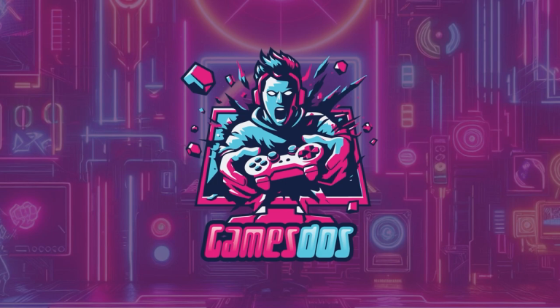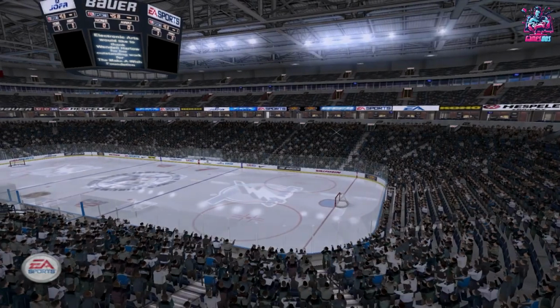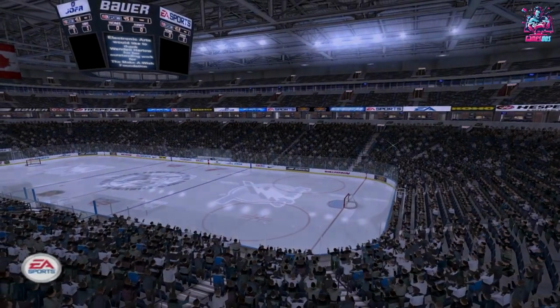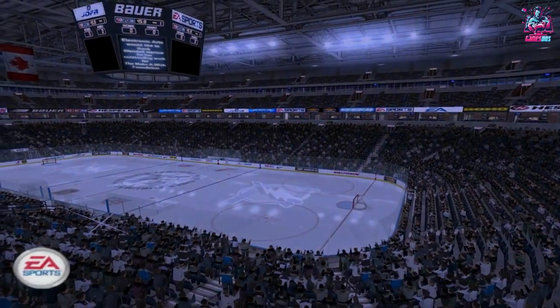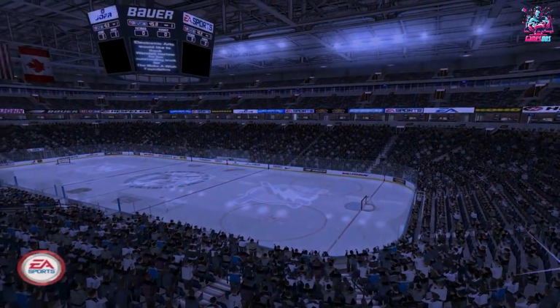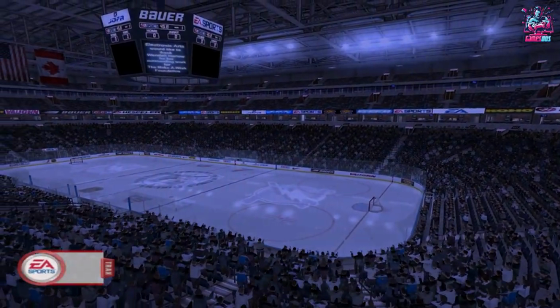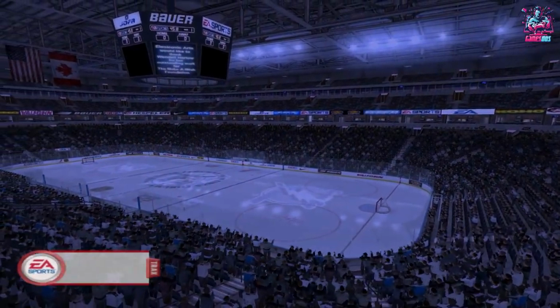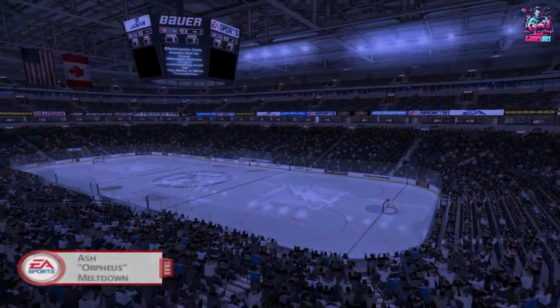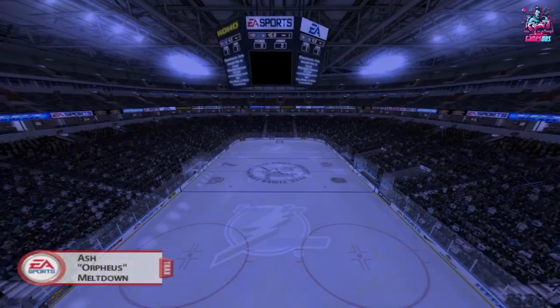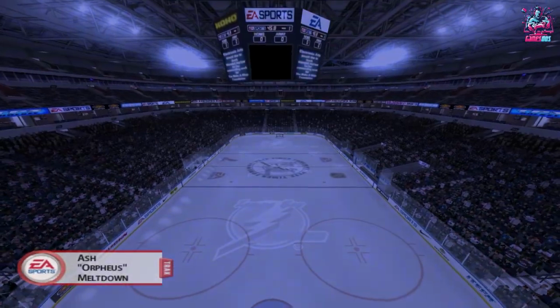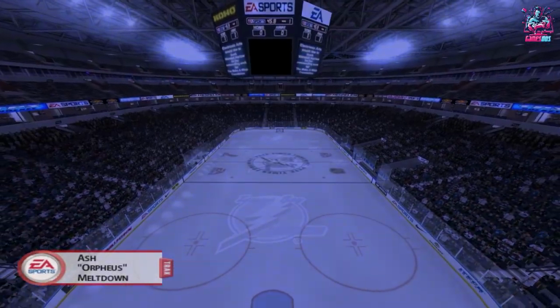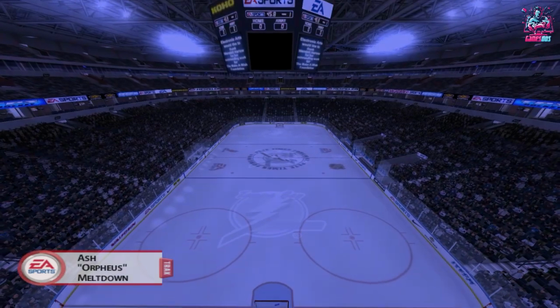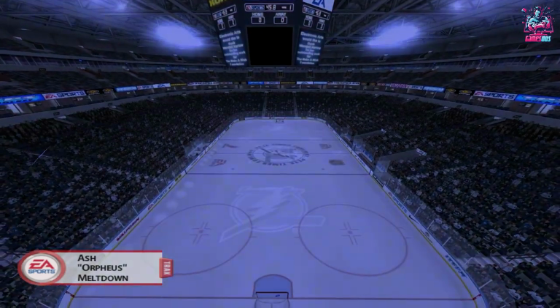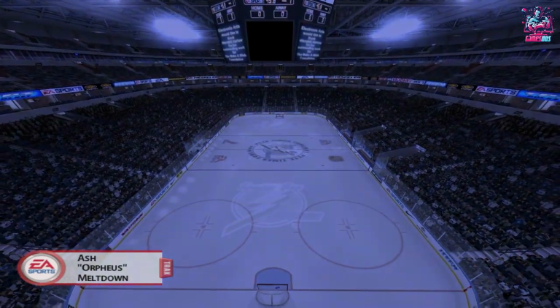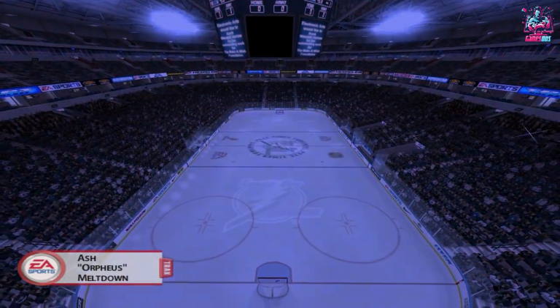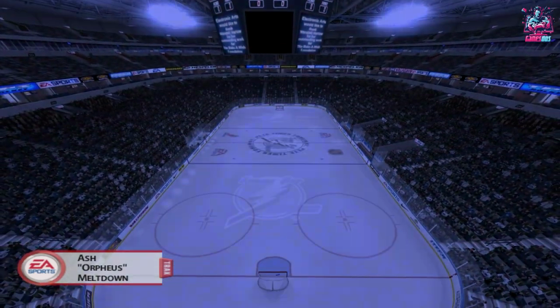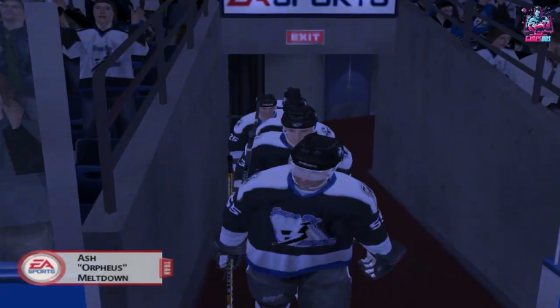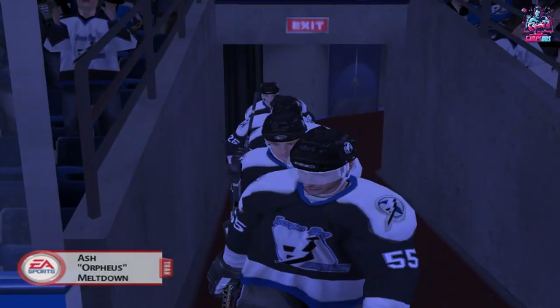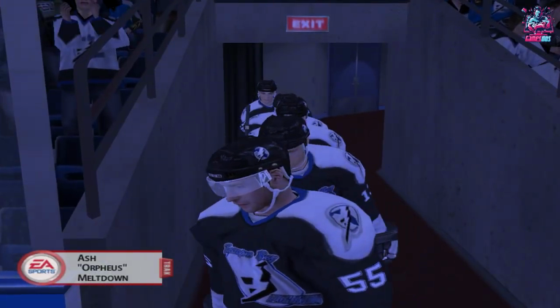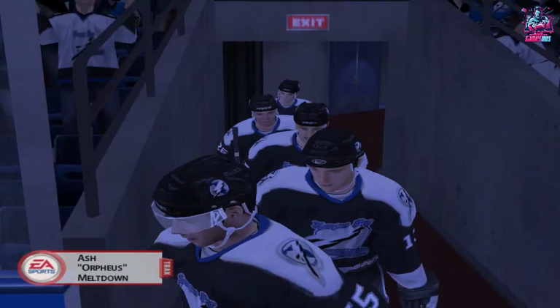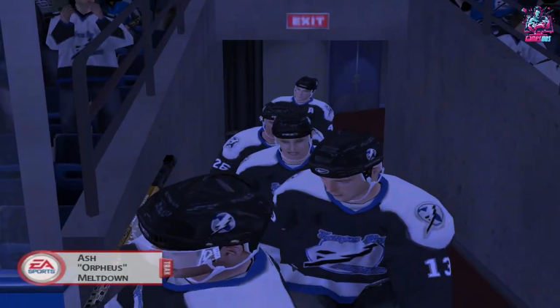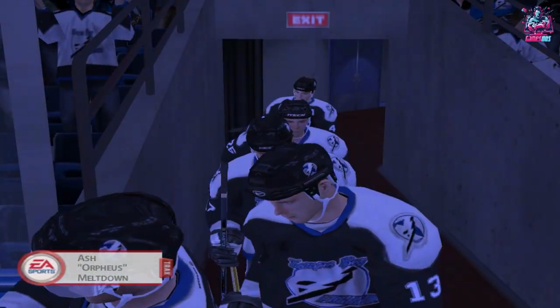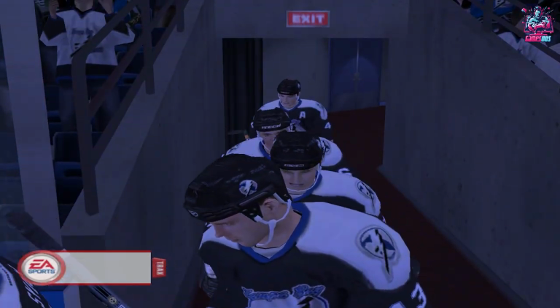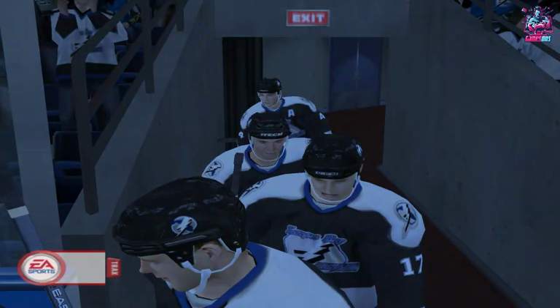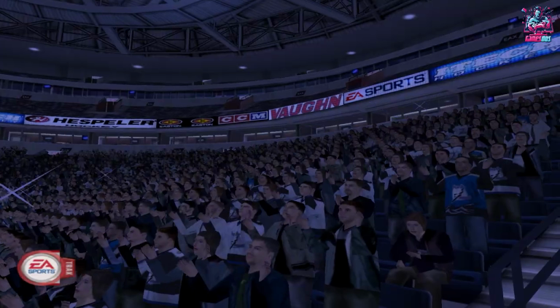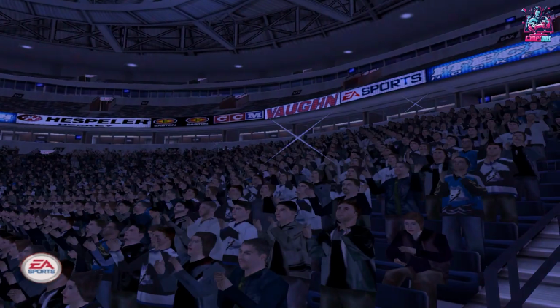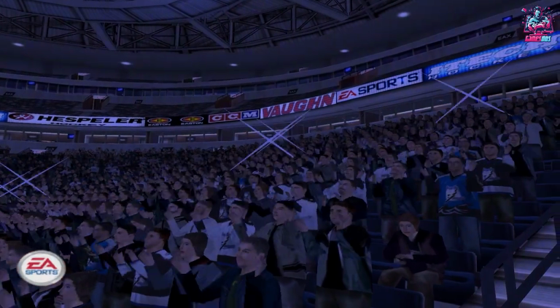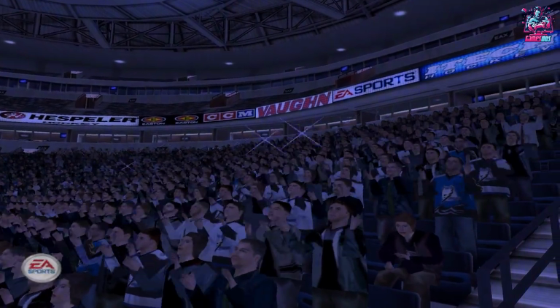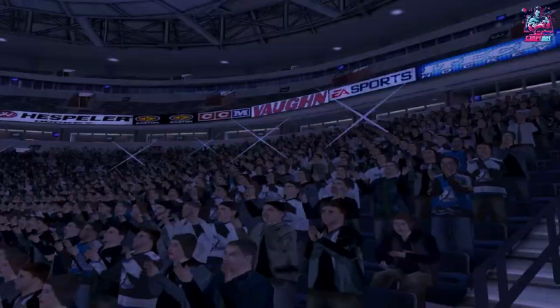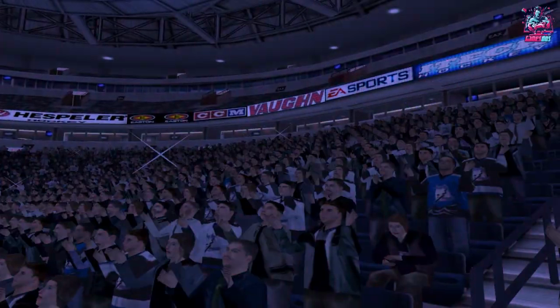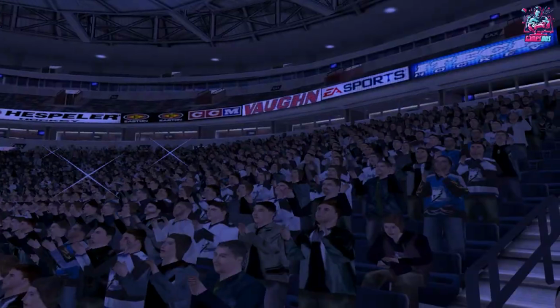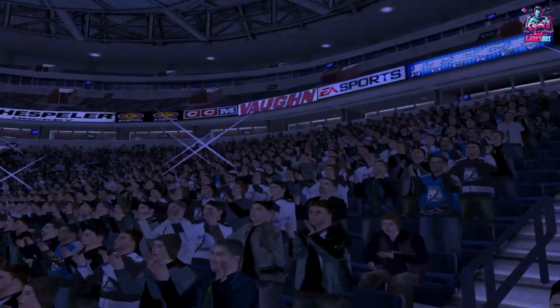We're here at the St. Pete Times Forum in Tampa, Florida. Hello, I'm Jim Hewson. And I'm Craig Simpson. We've got a great game coming up between the Tampa Bay Lightning and the Calgary Flames.